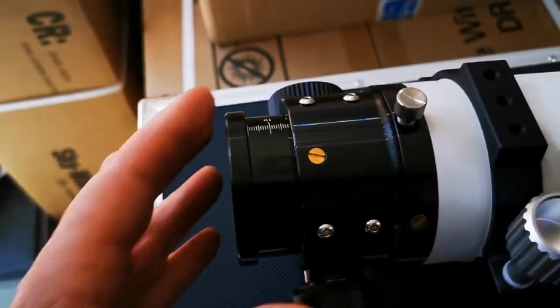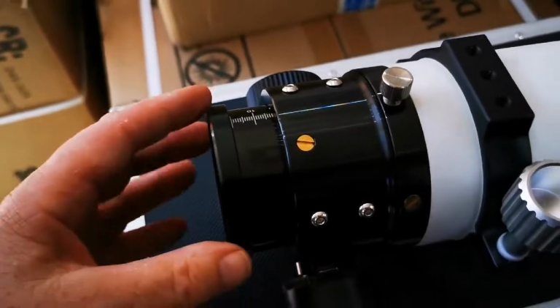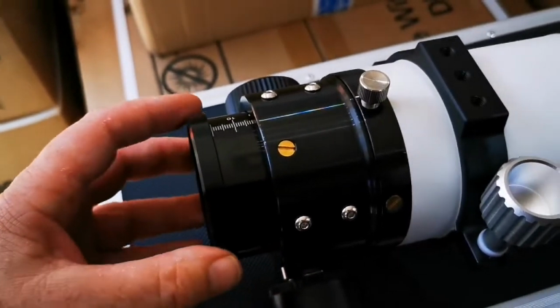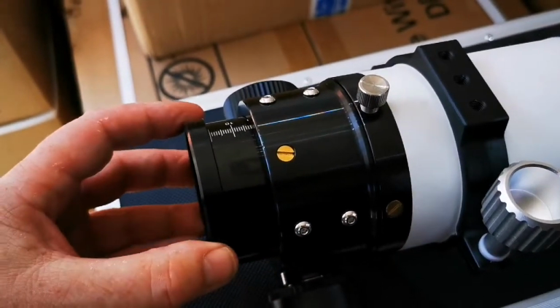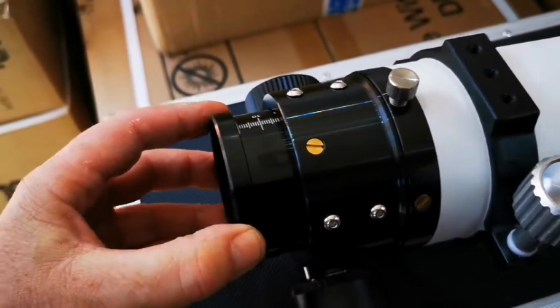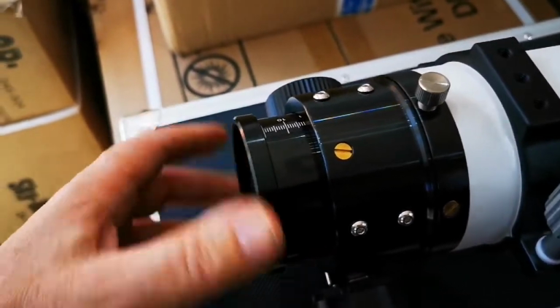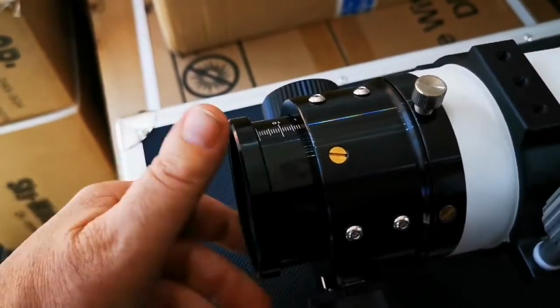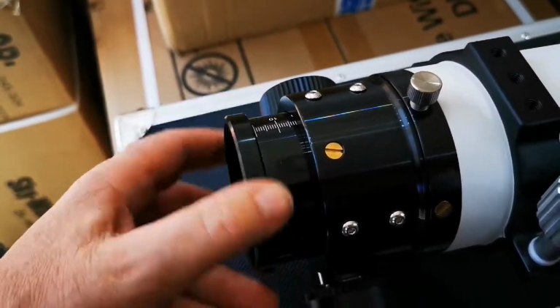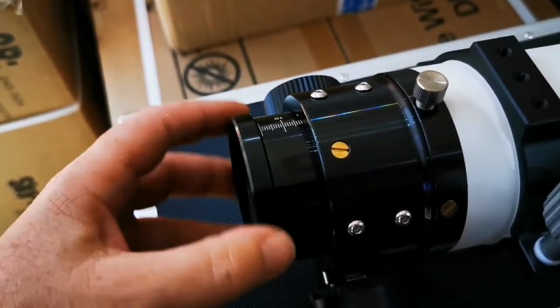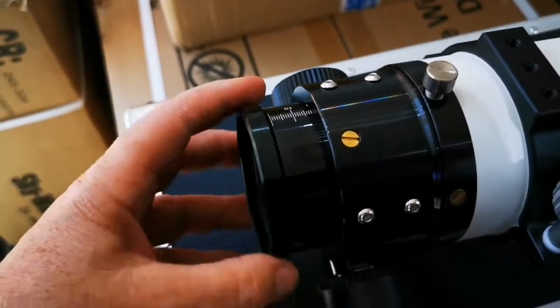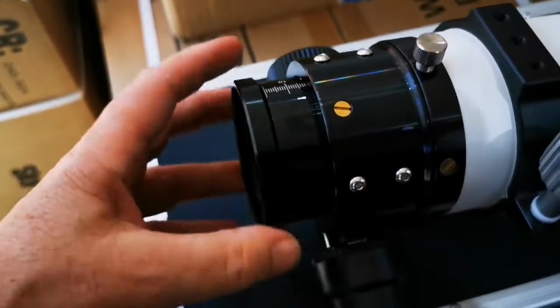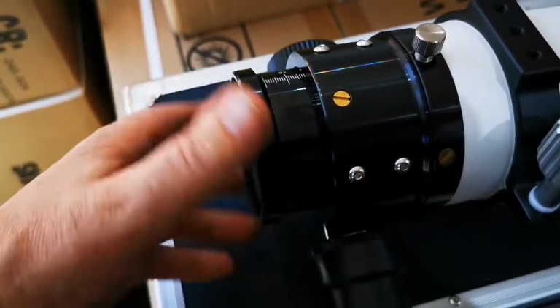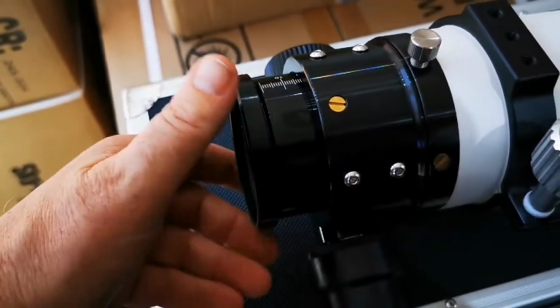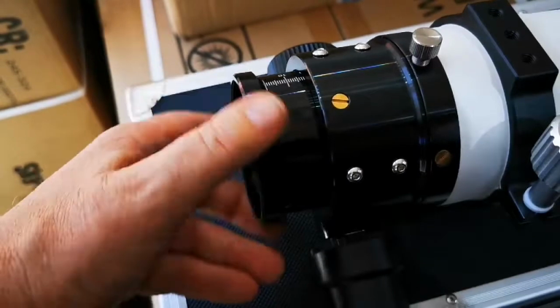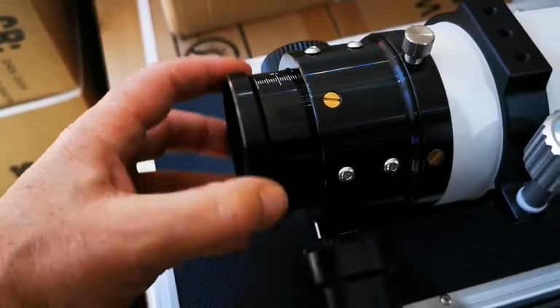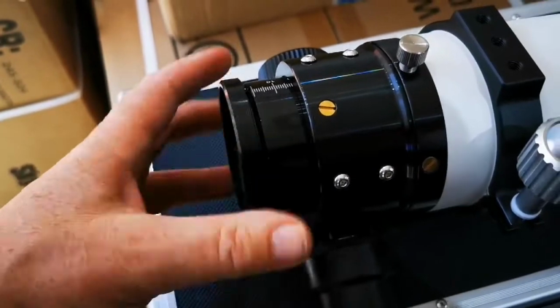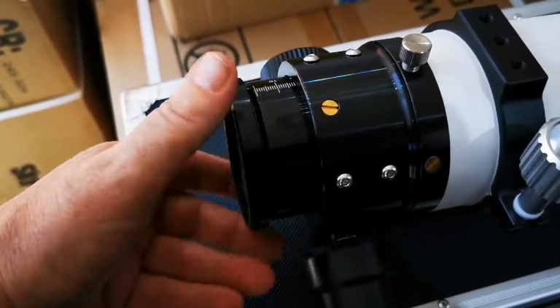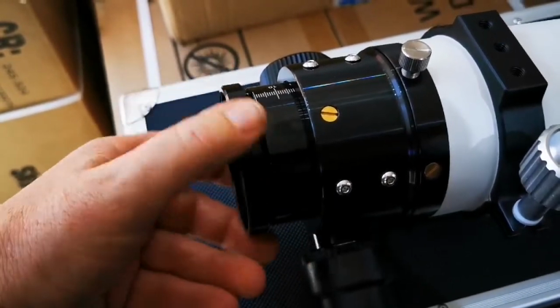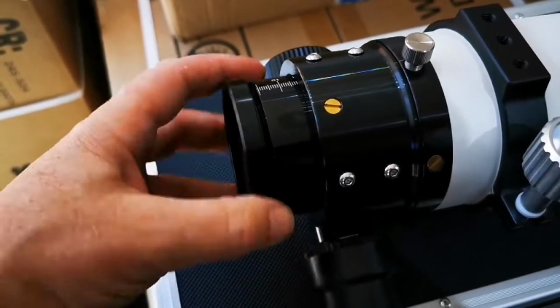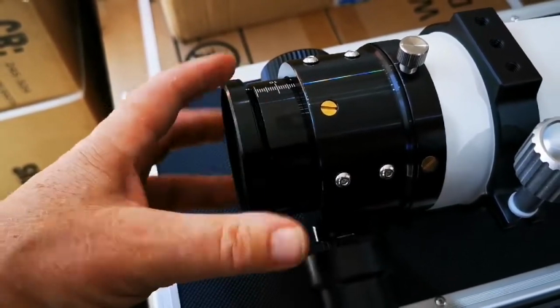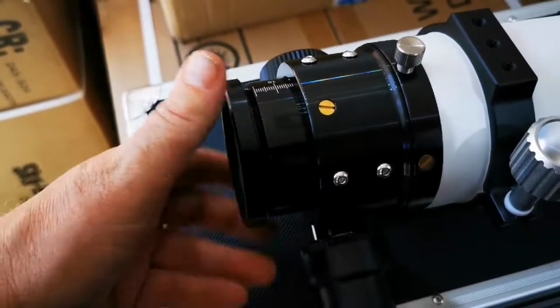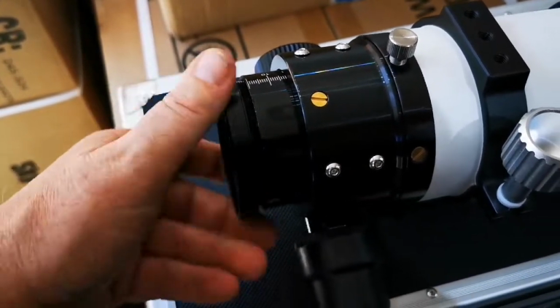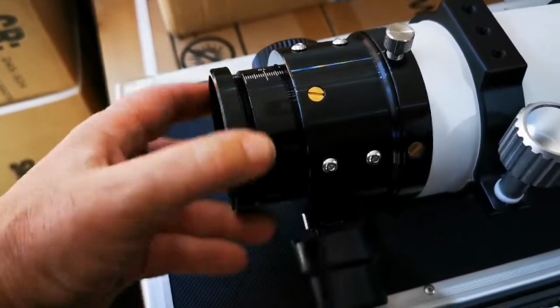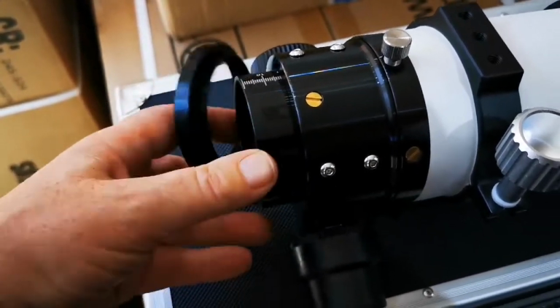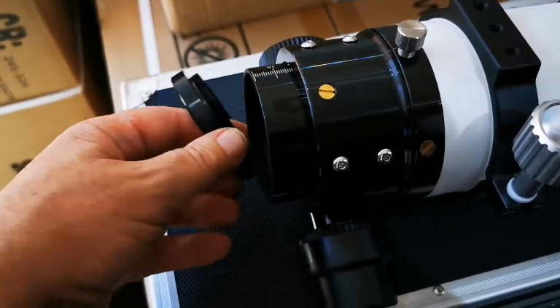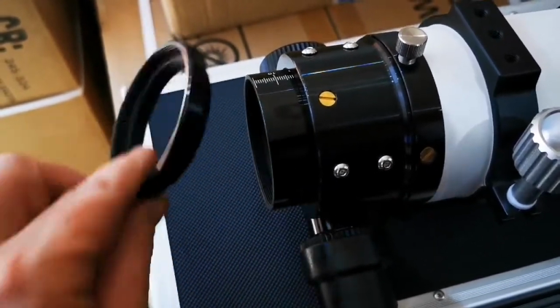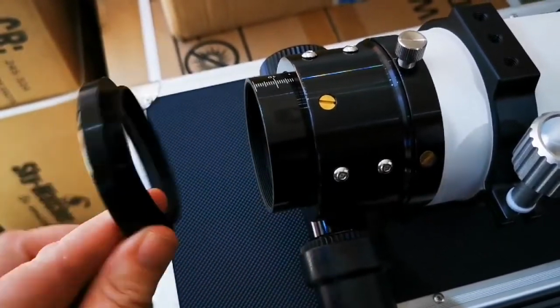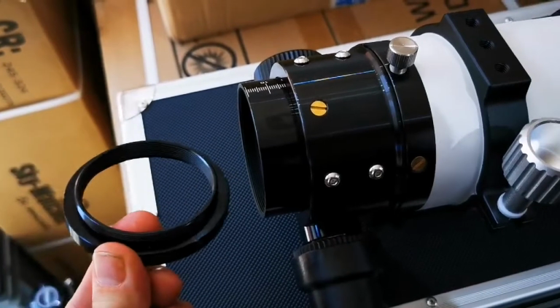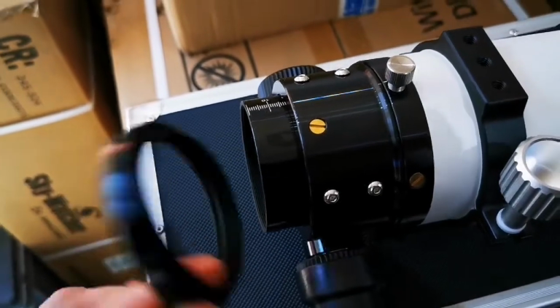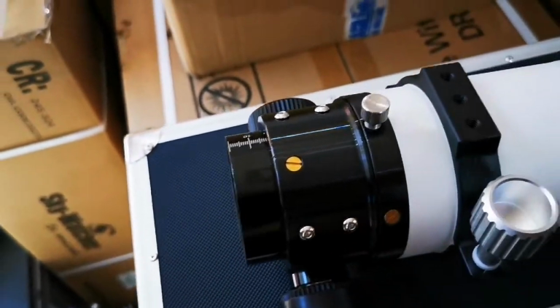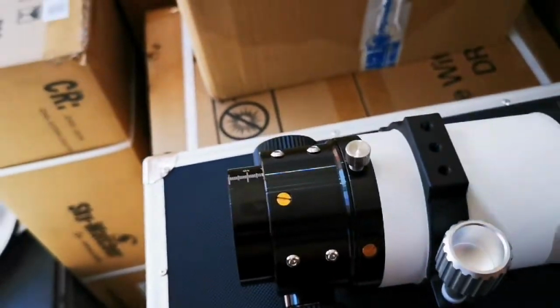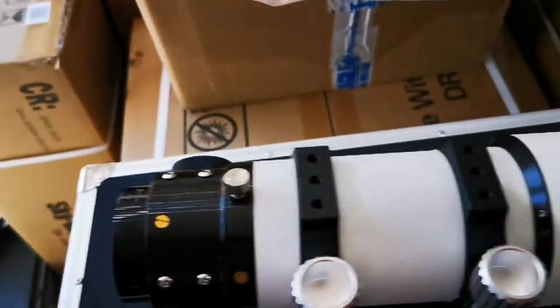Once they're loose — this one I've obviously done beforehand so I can hold the camera — you can see, just unscrew and again put to one side.